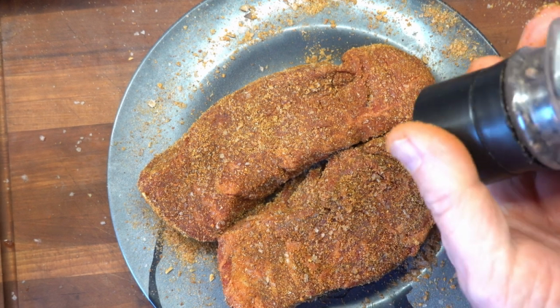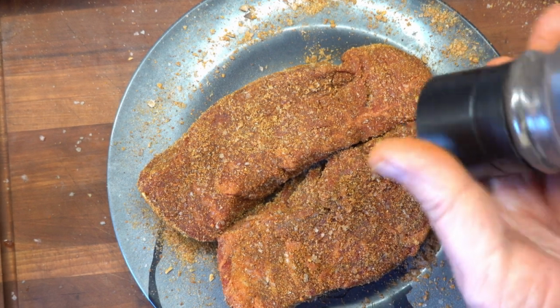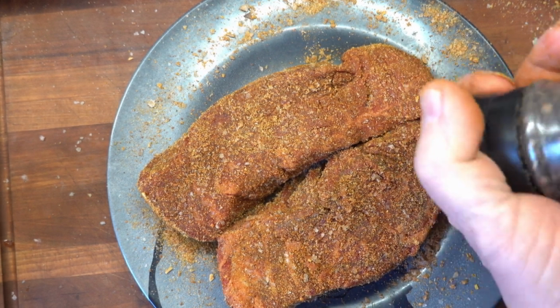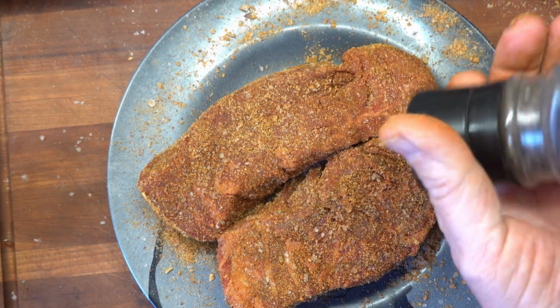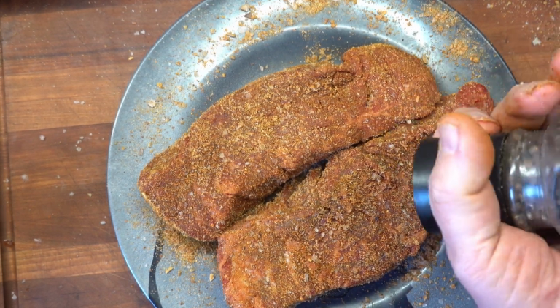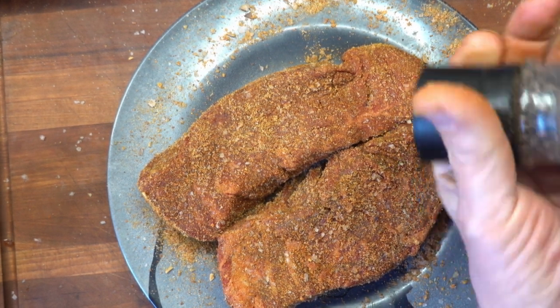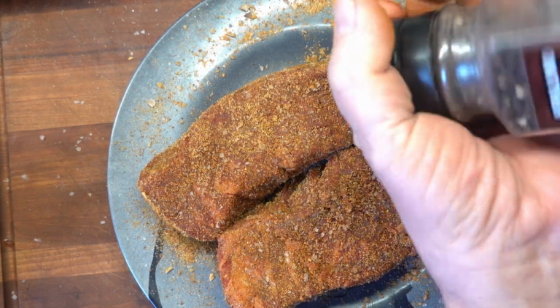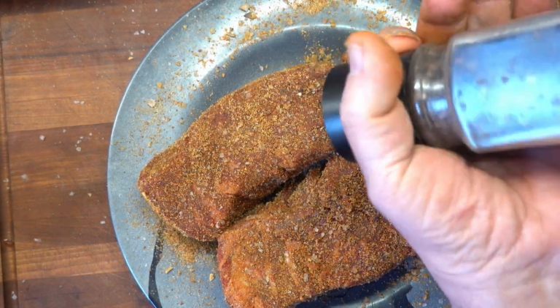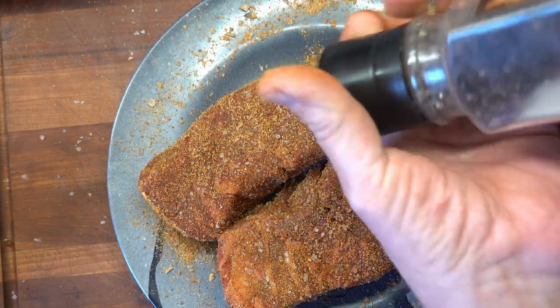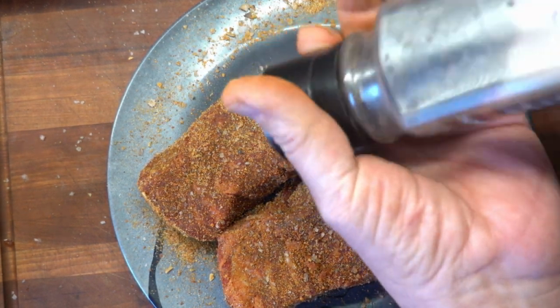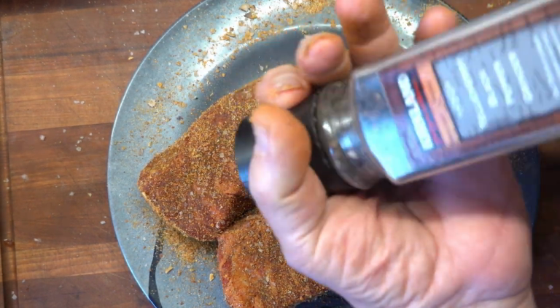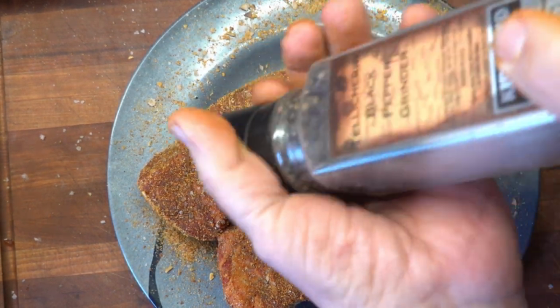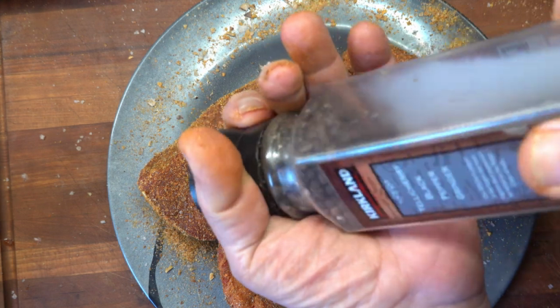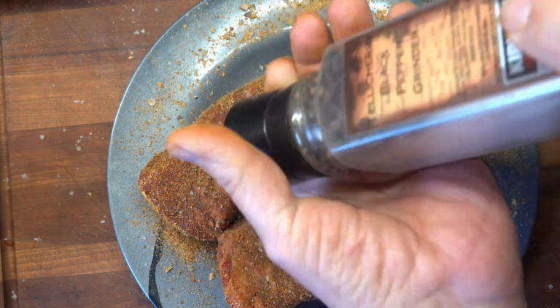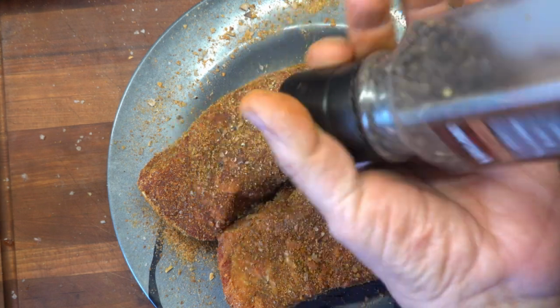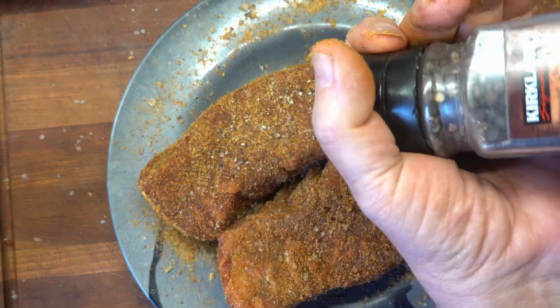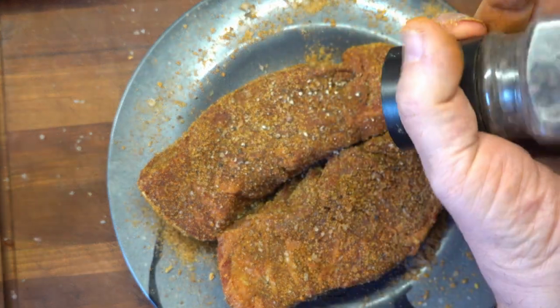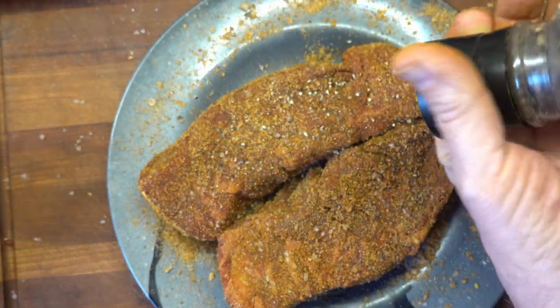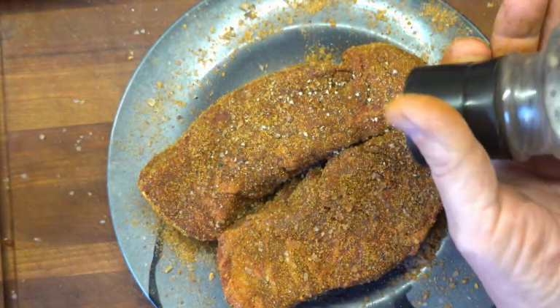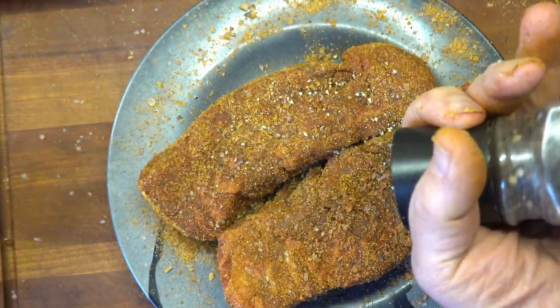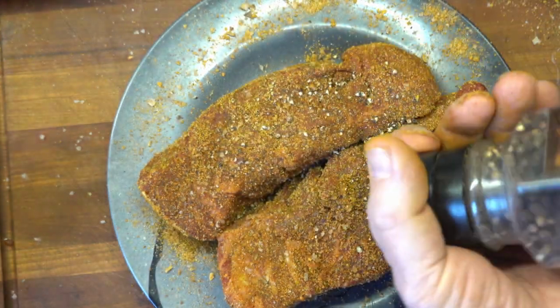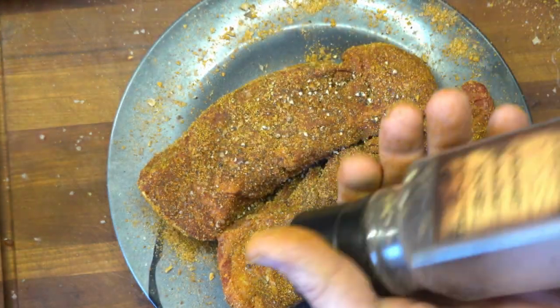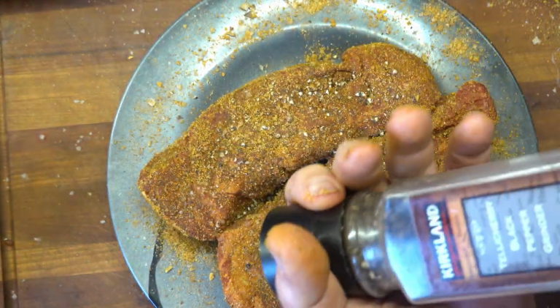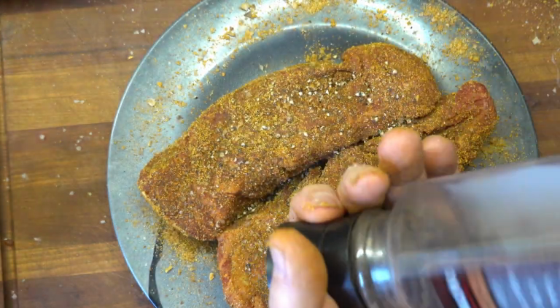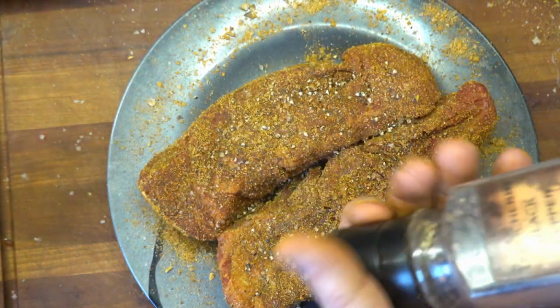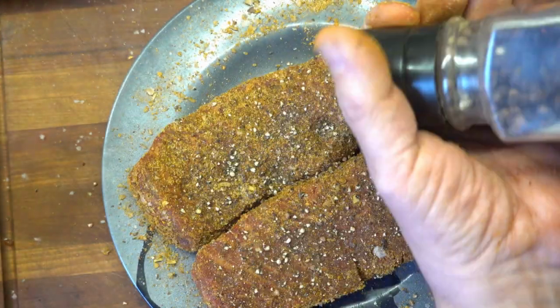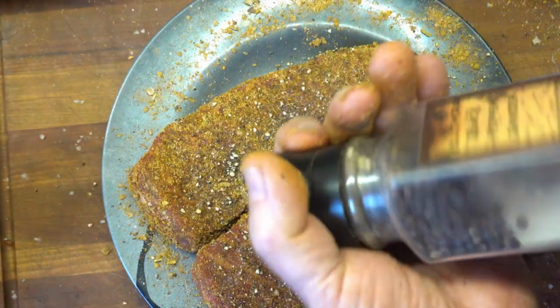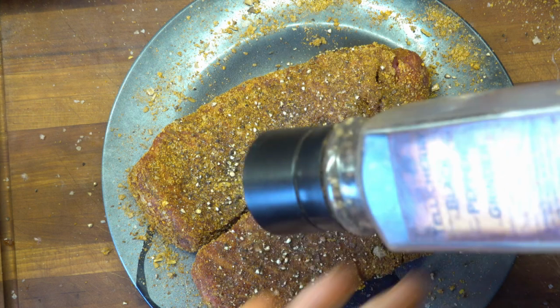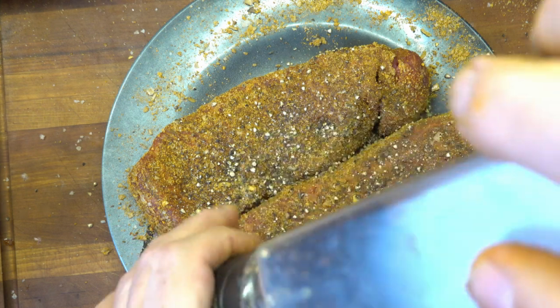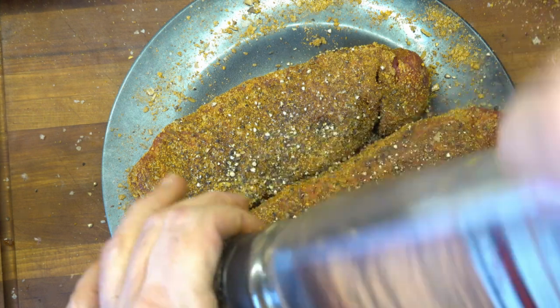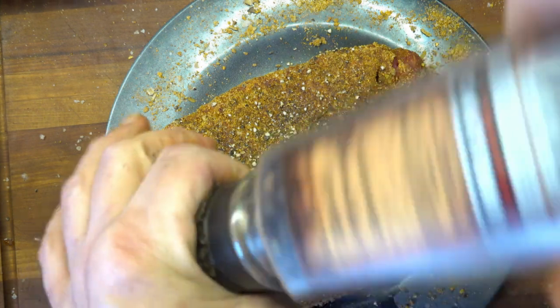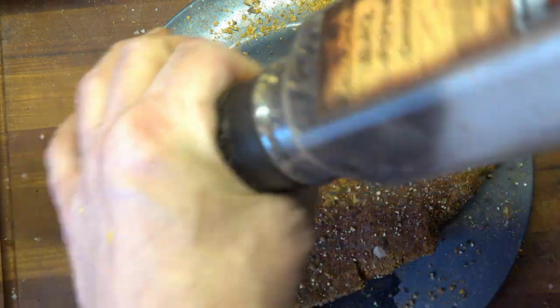Freshly ground black pepper. The store-bought pepper in a can loses a lot of its volatility and flavor over time and tends to be bitter. So if you don't have a grinder and you have to get it at the store, get the freshest that you can.